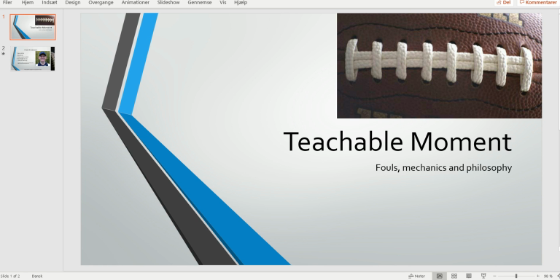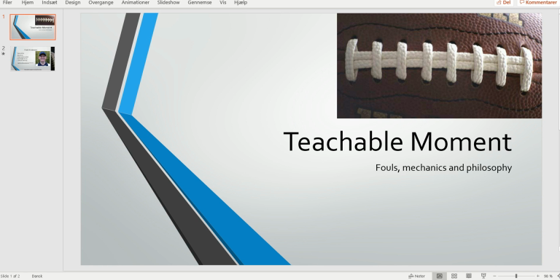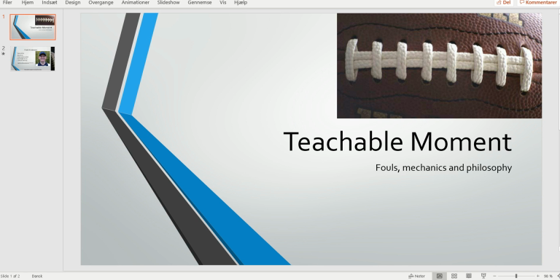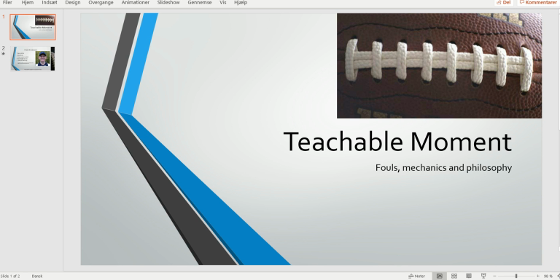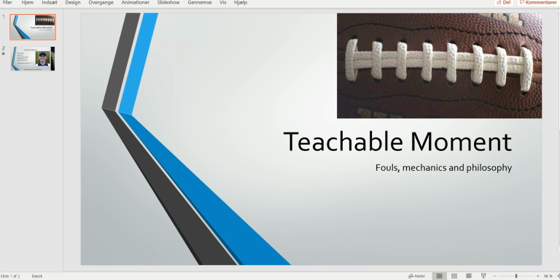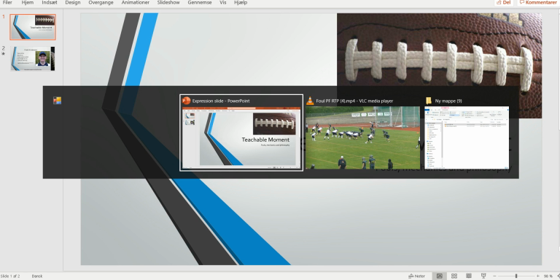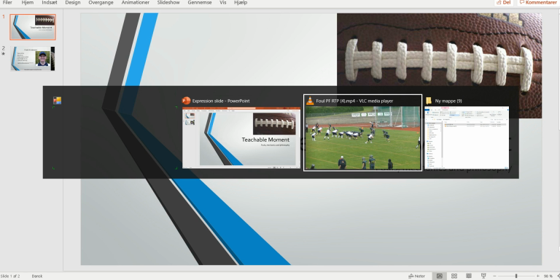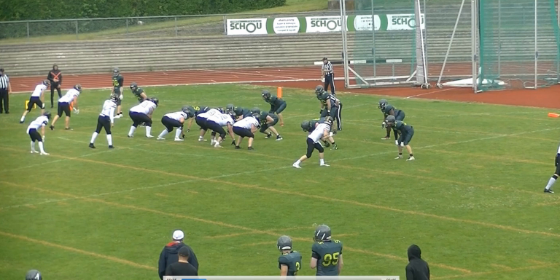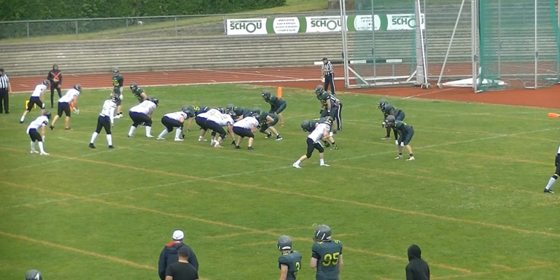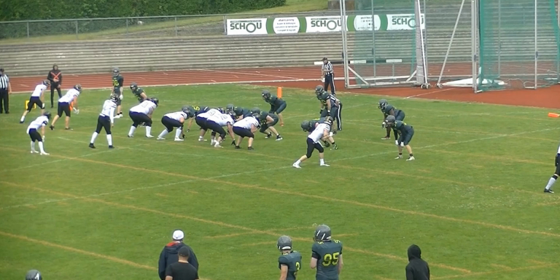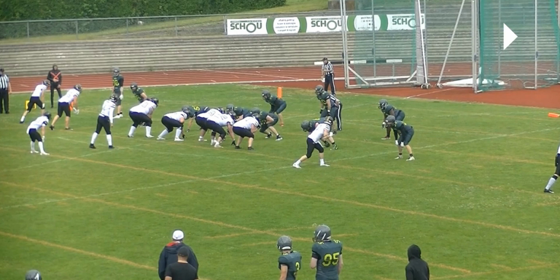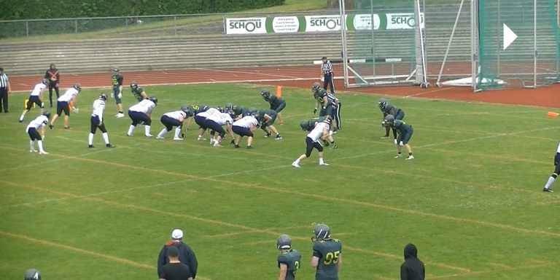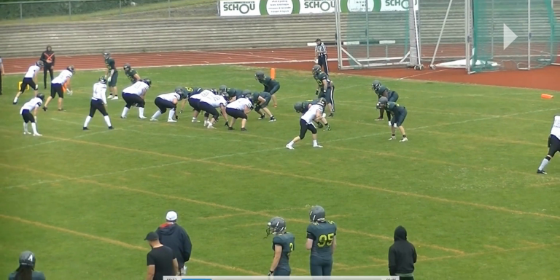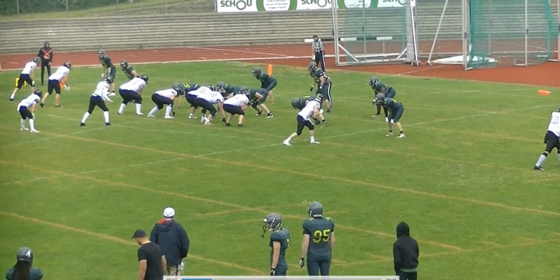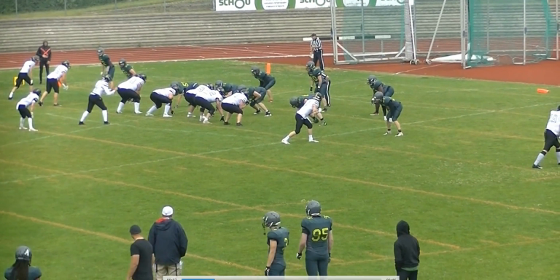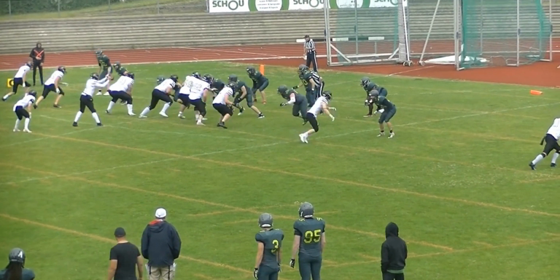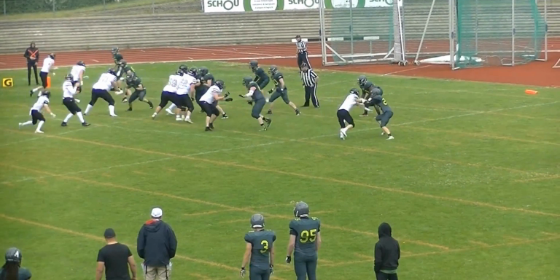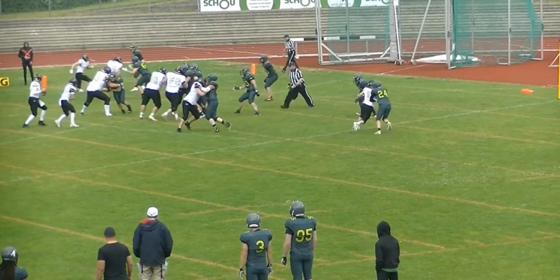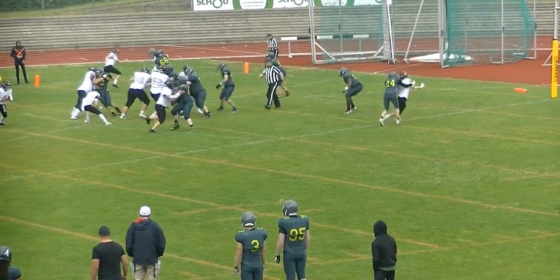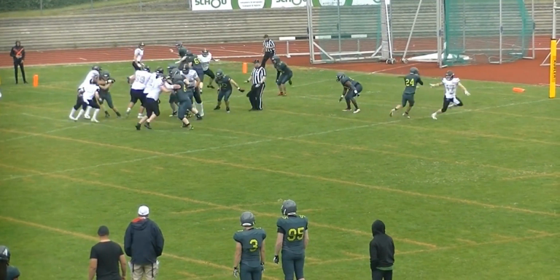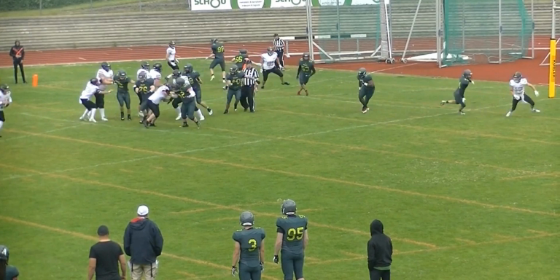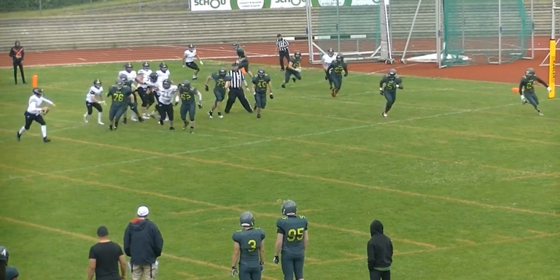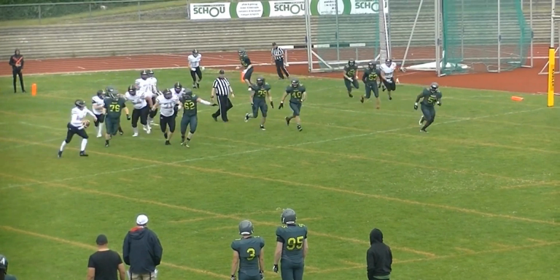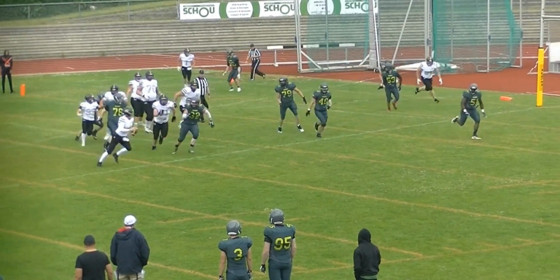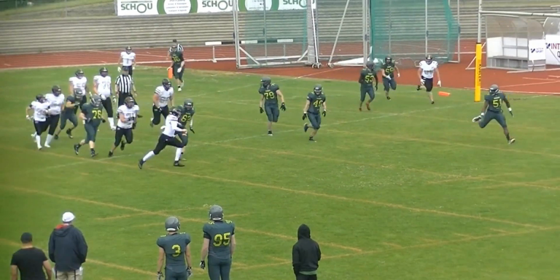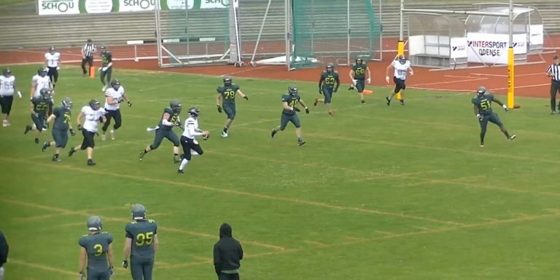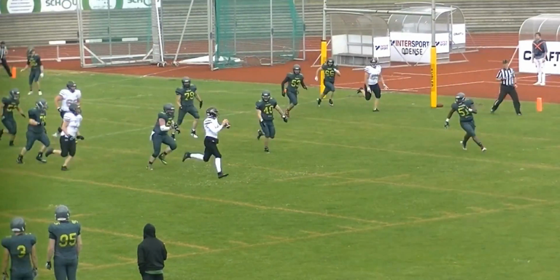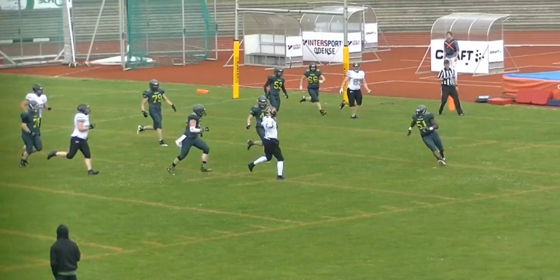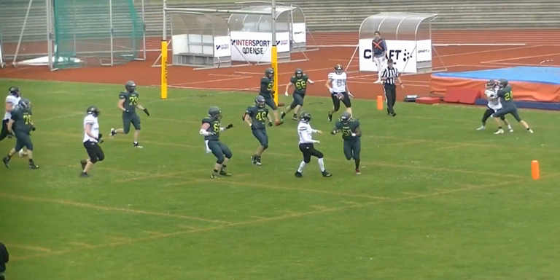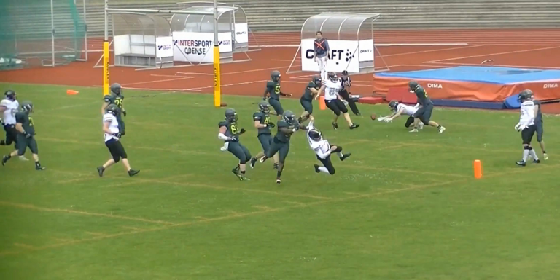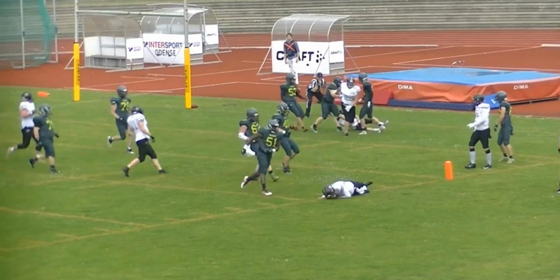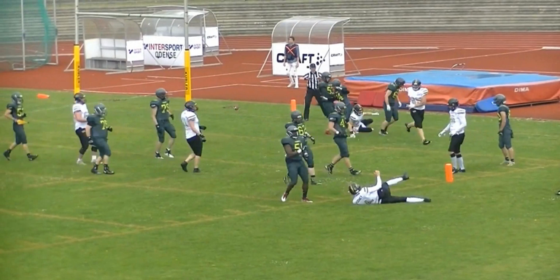Welcome to another bite-sized training tape for football officials. Today we're looking at roughing the passer. We're looking at the quarterback — he's going to roll out and then he's going to get hit by B51 right there.